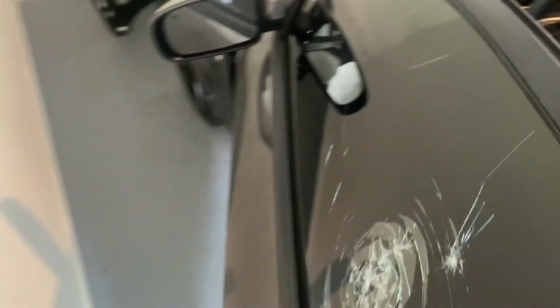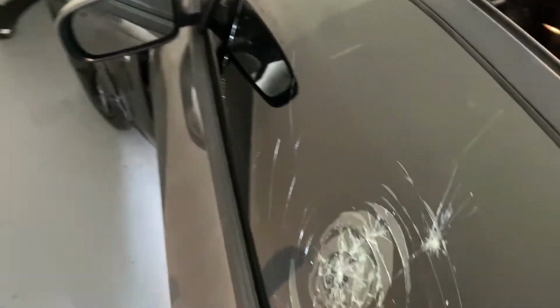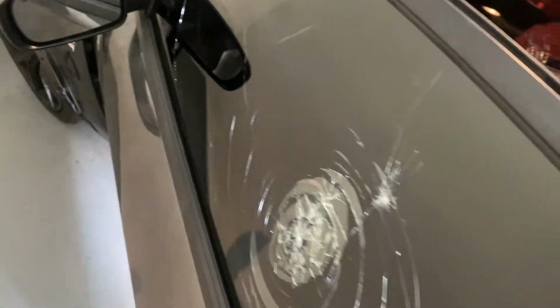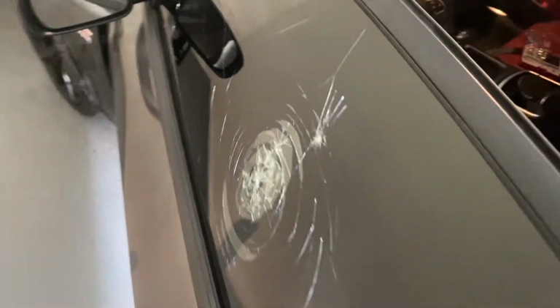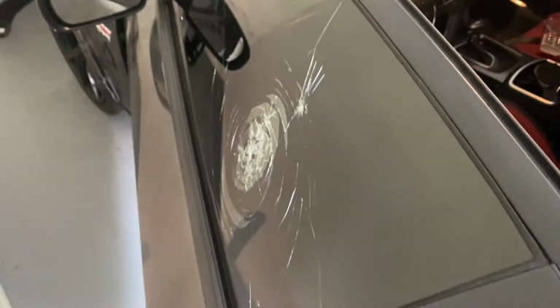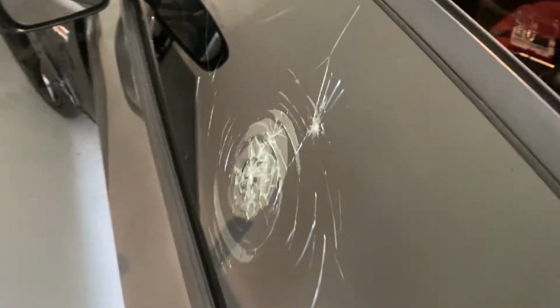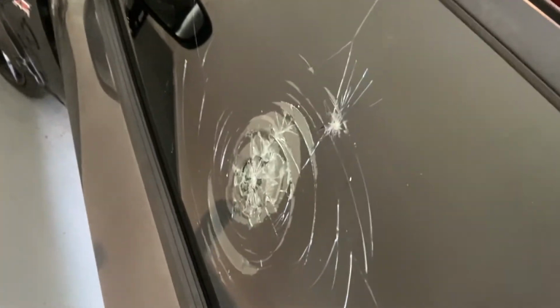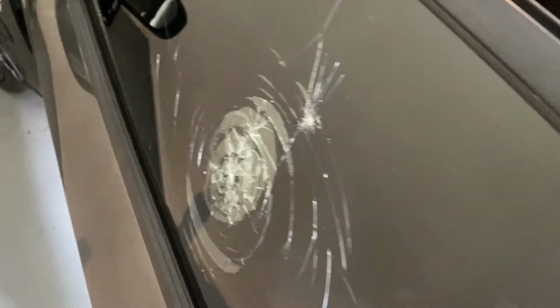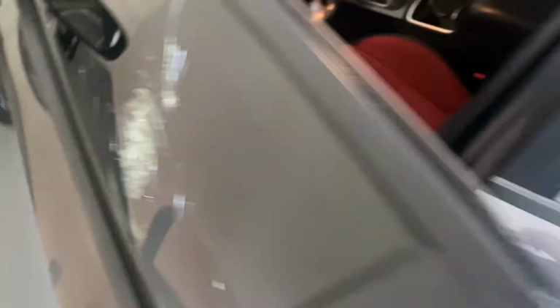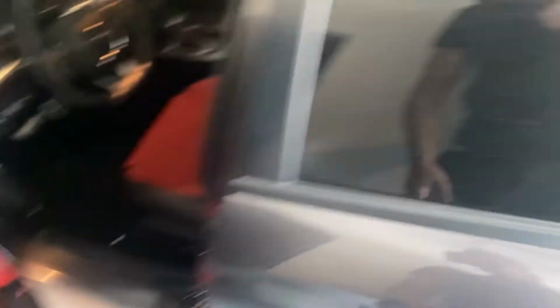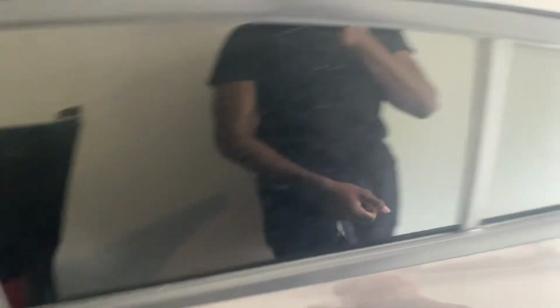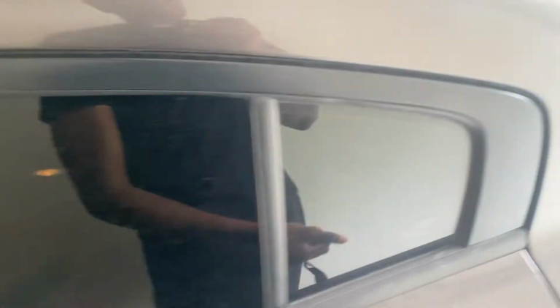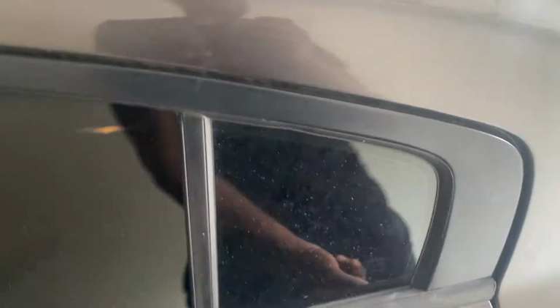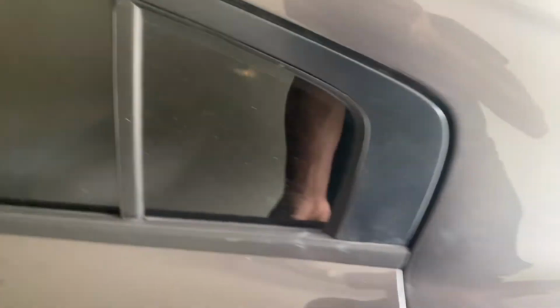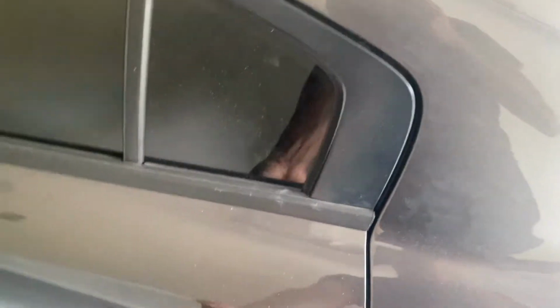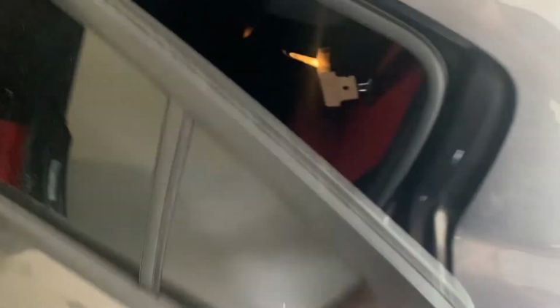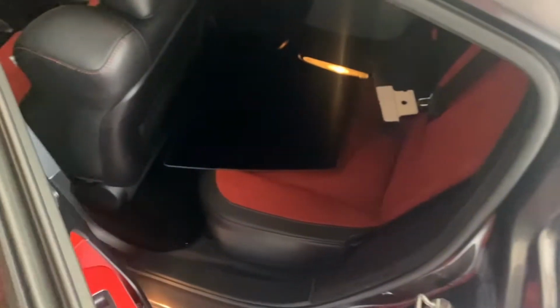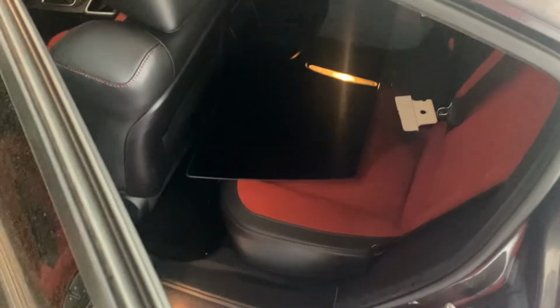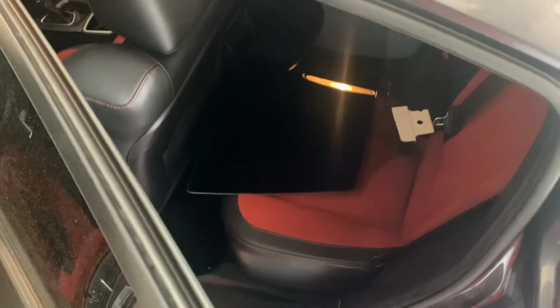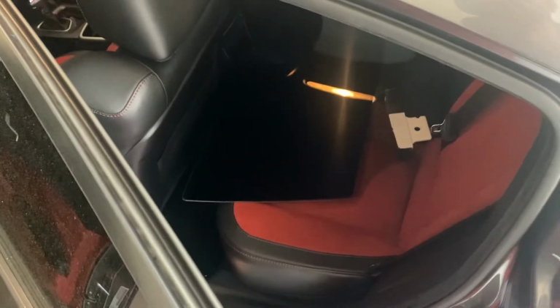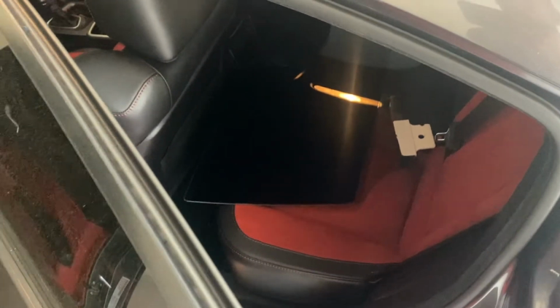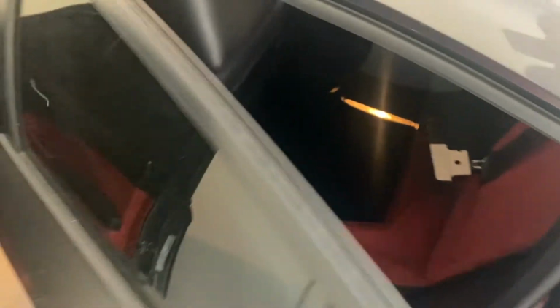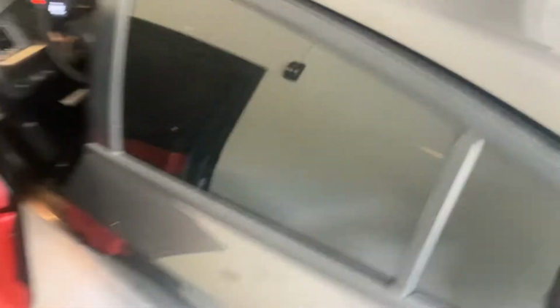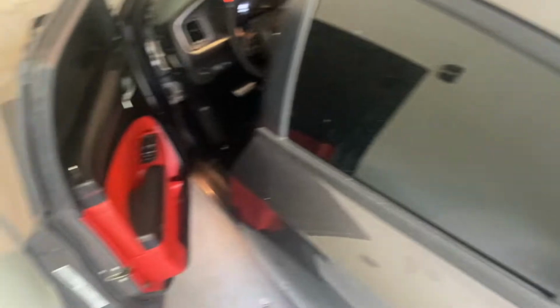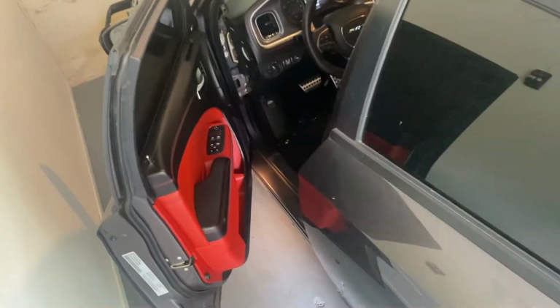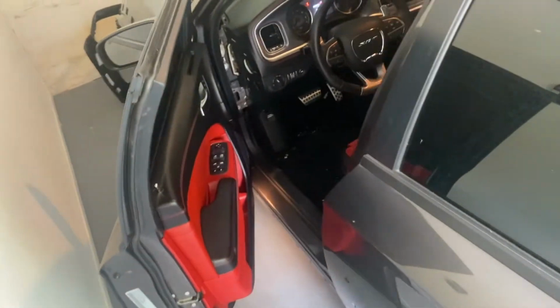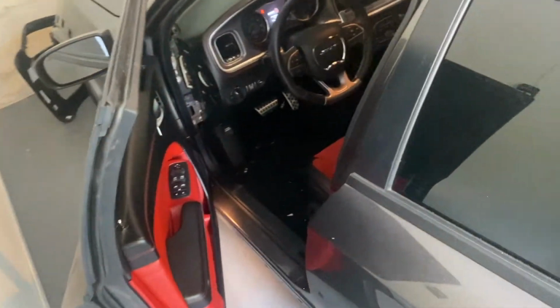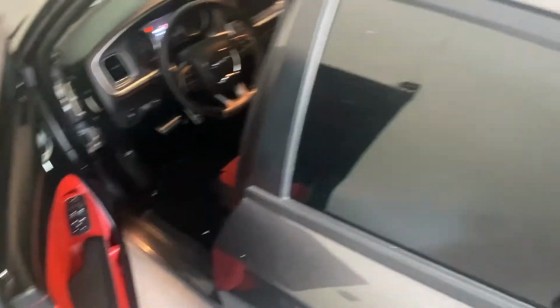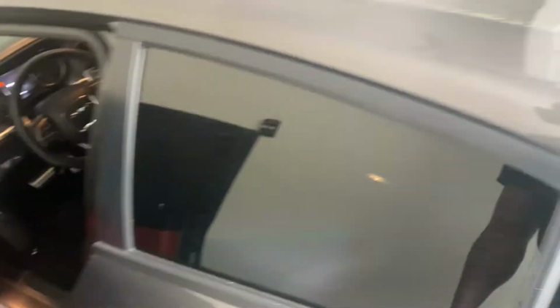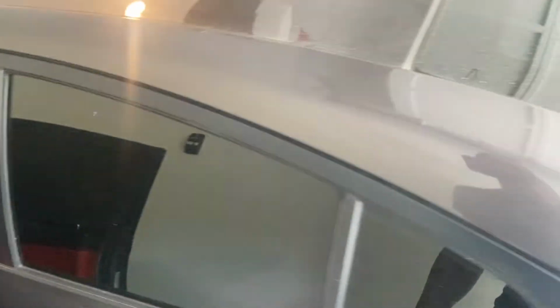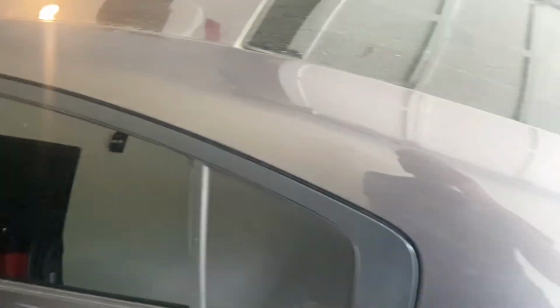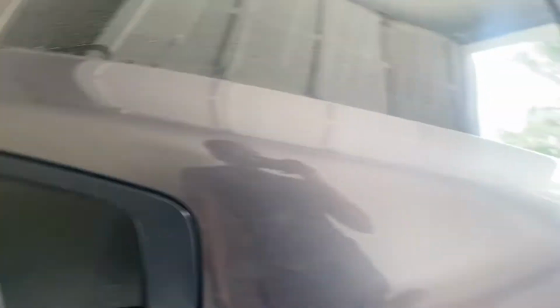So as you guys know, we got that replacement window, so I'm going to go ahead and pop that in there today and show y'all how it's done. Let's do it. We let it cure for a minute so it should be ready, so I'm going to go ahead and pull it out and give you all the cold start.